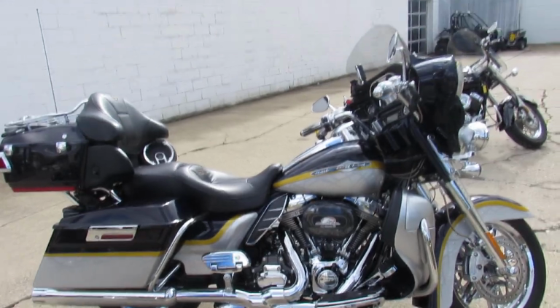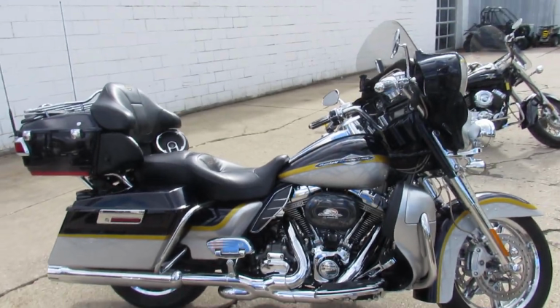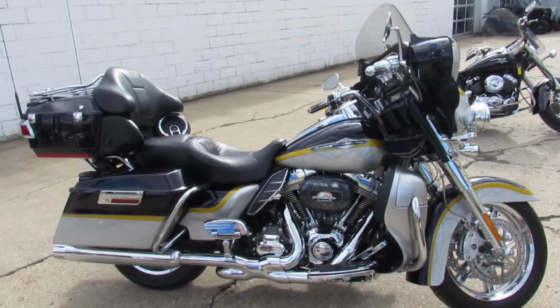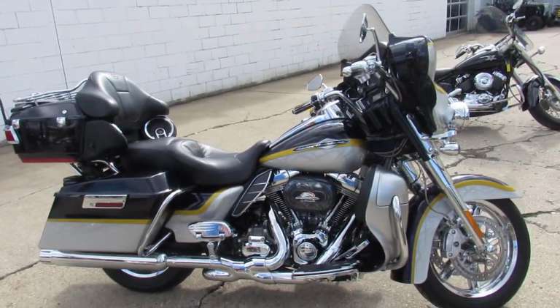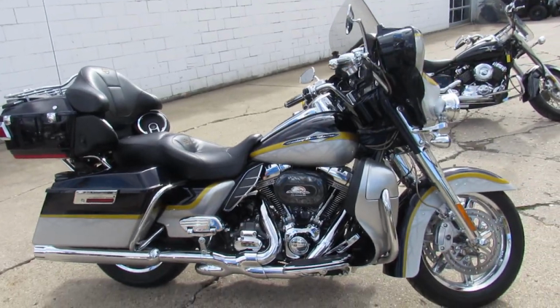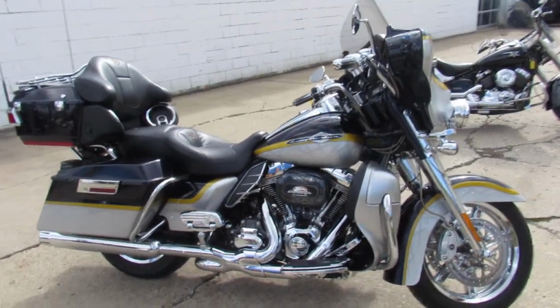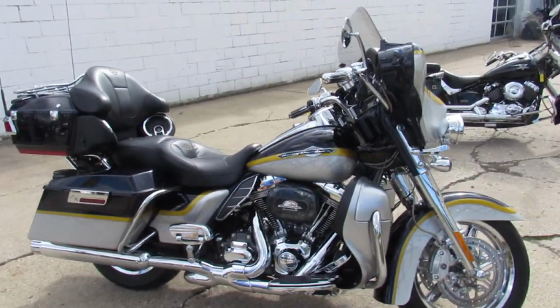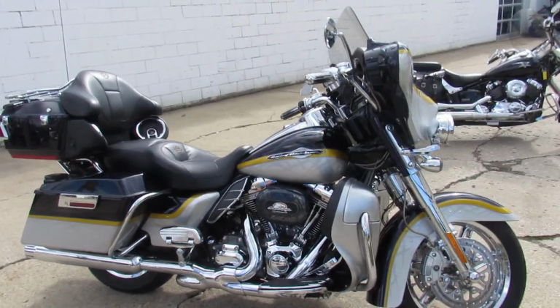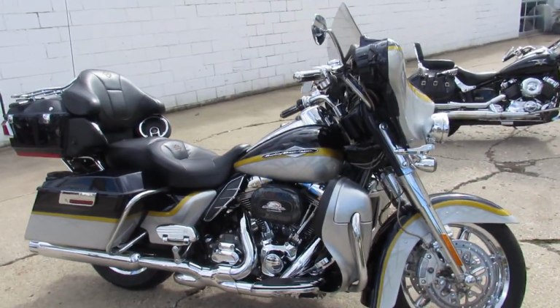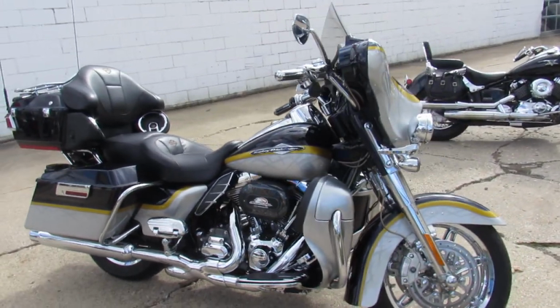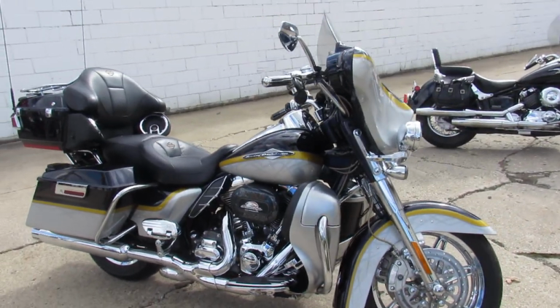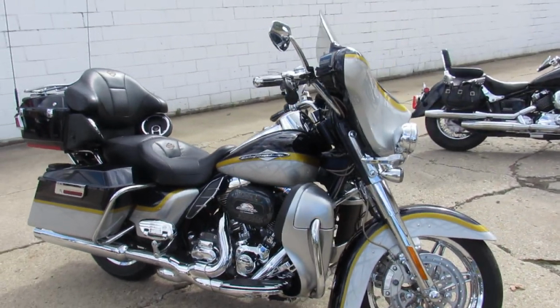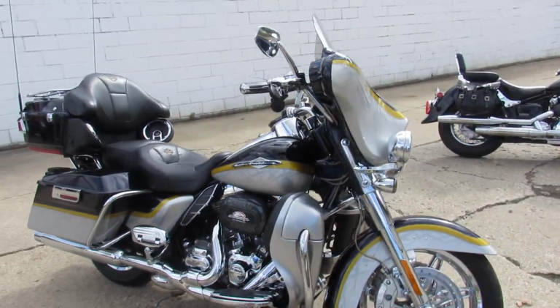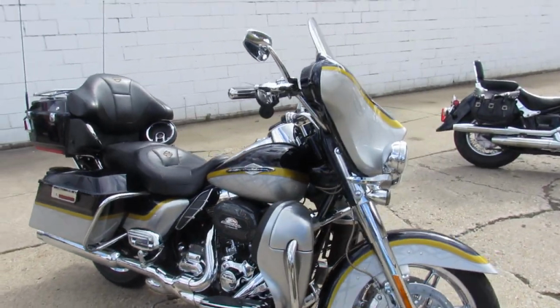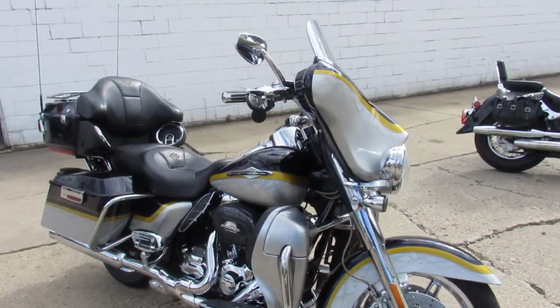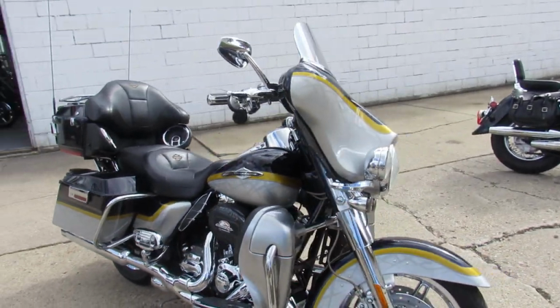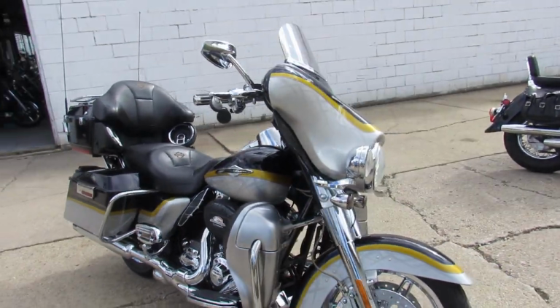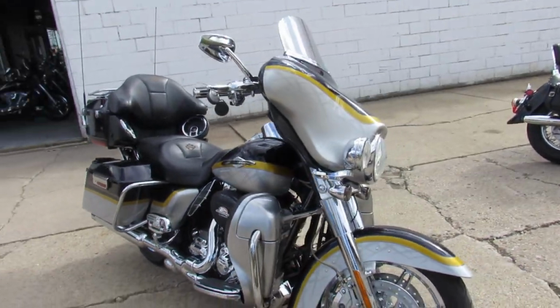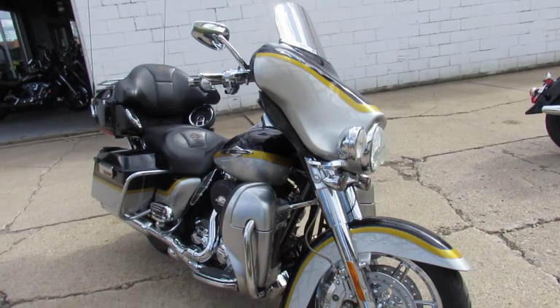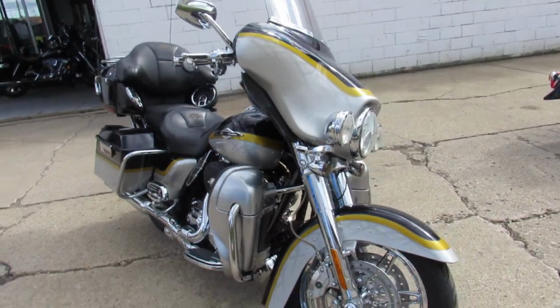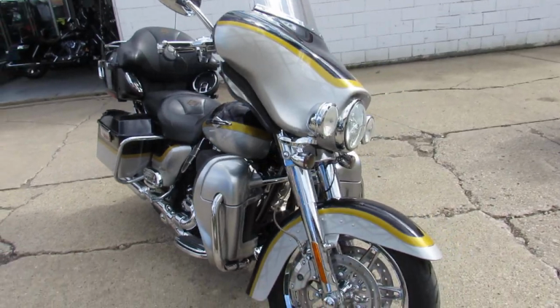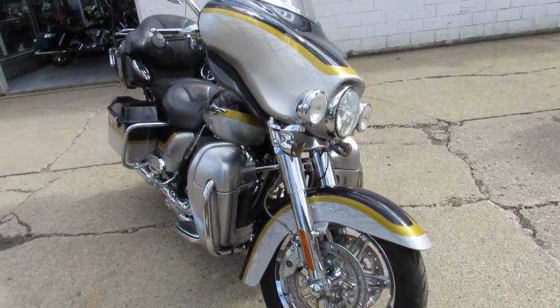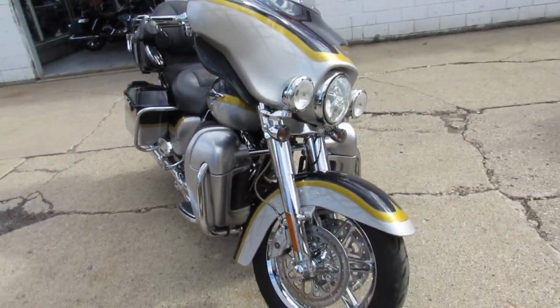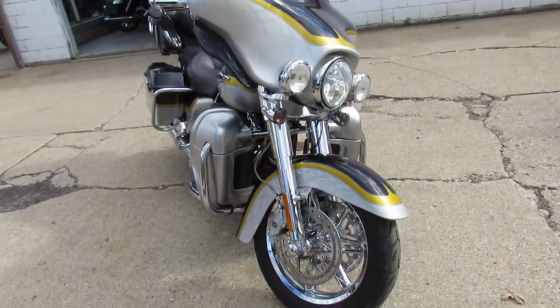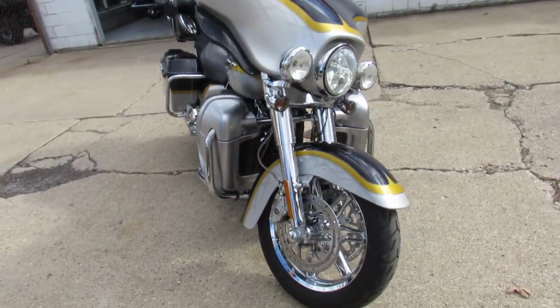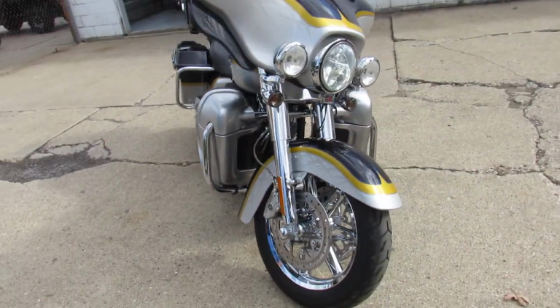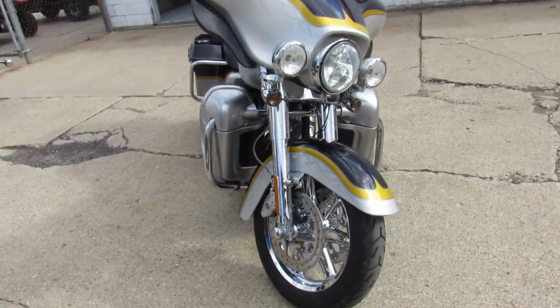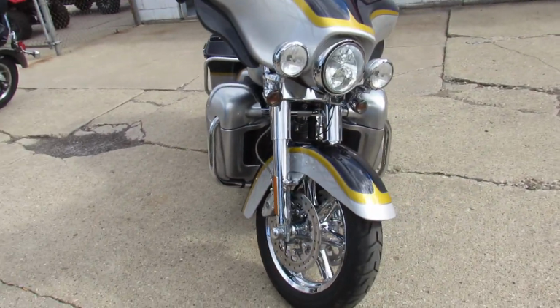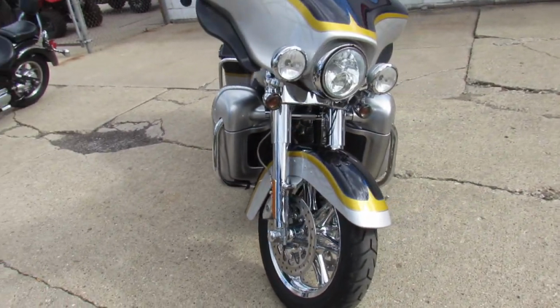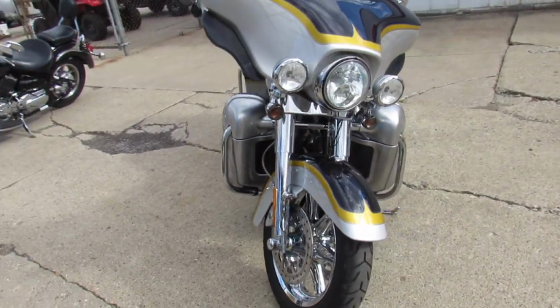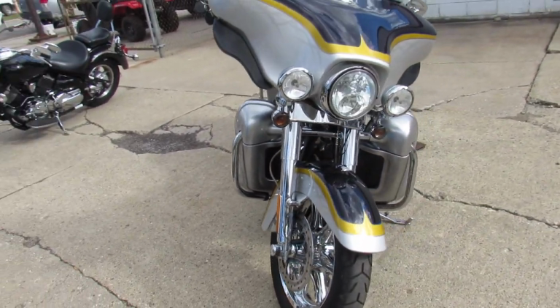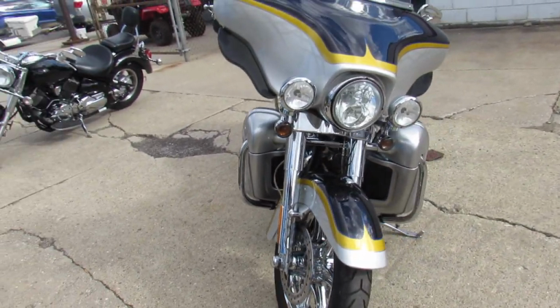Hey guys, ApprovalPowerSports.com here, doing some videos on the used Harley Davidsons — over 300 used Harleys in the showroom.